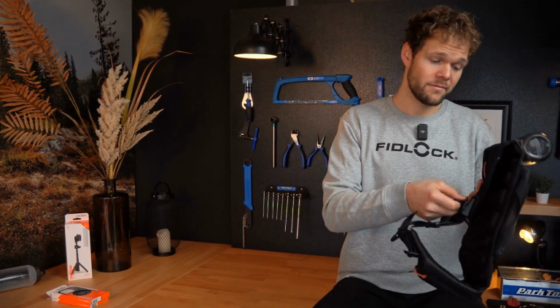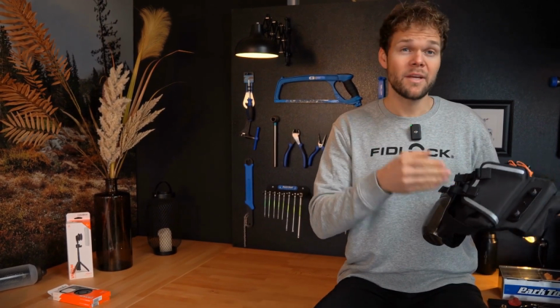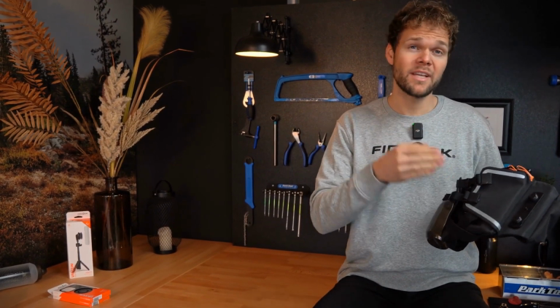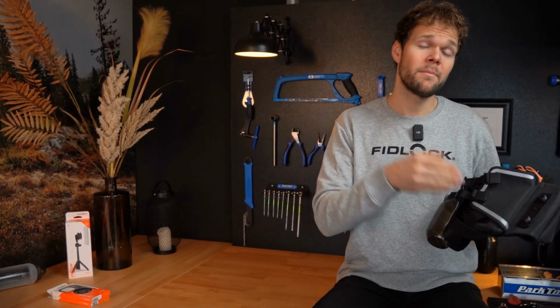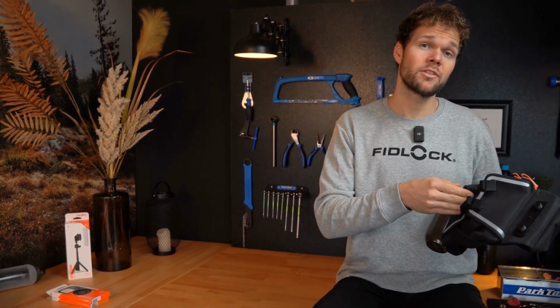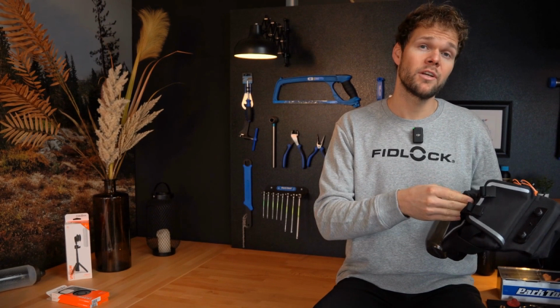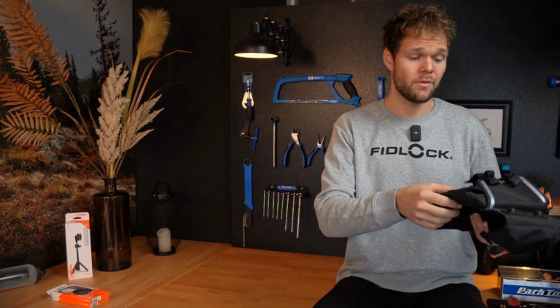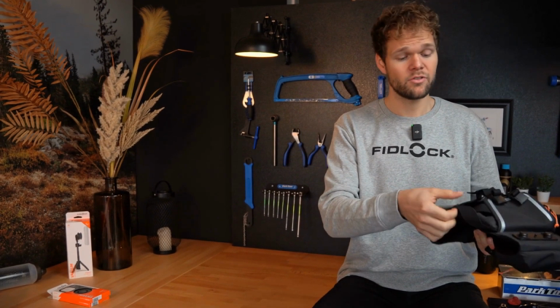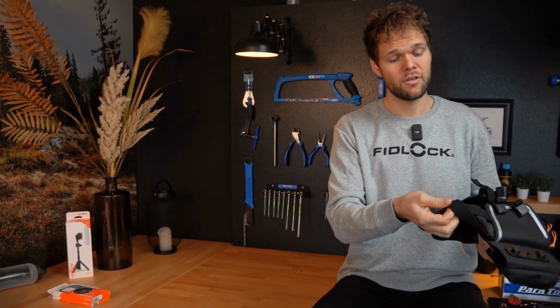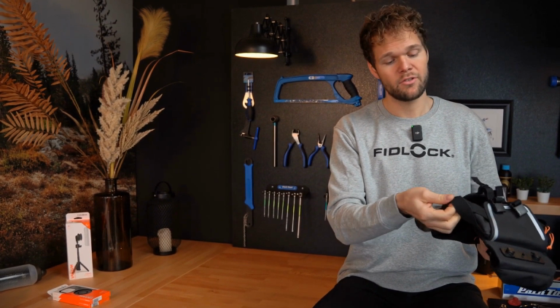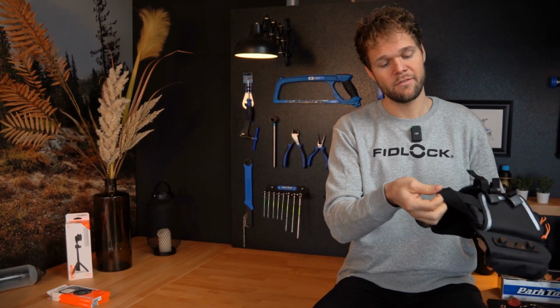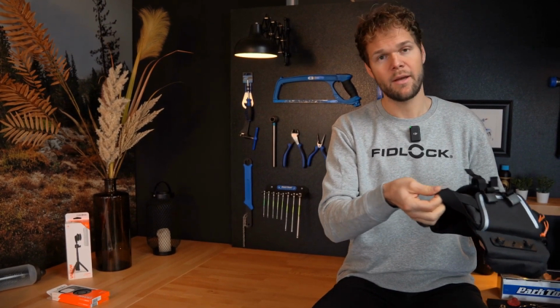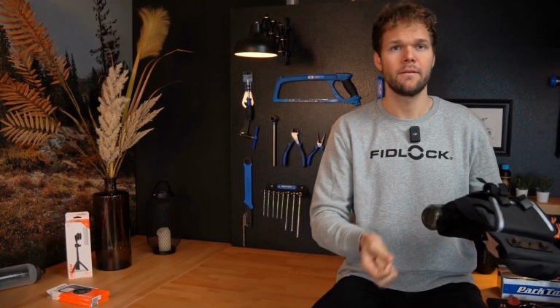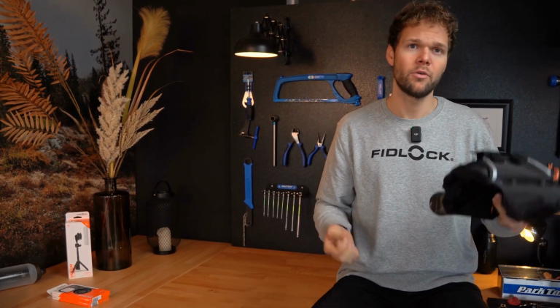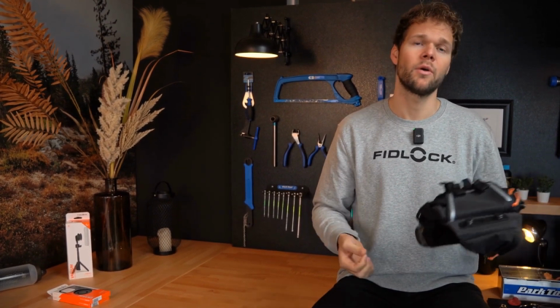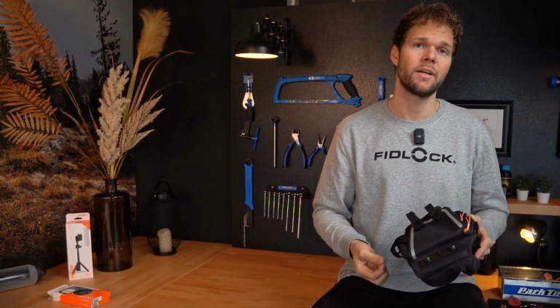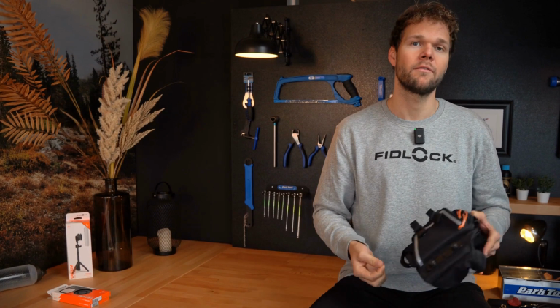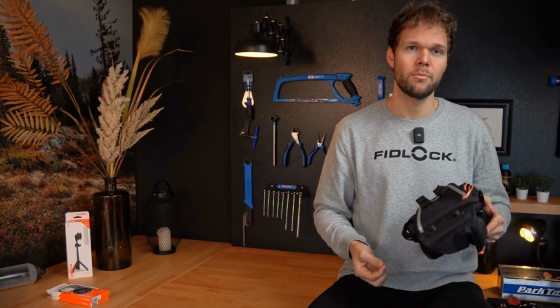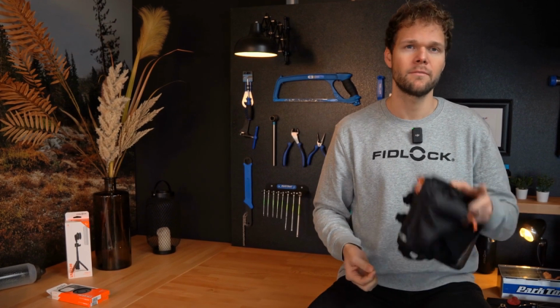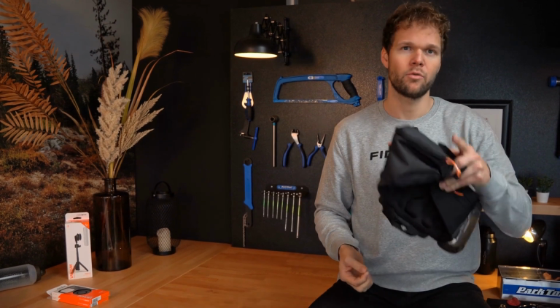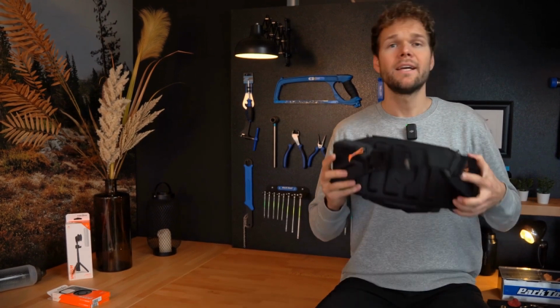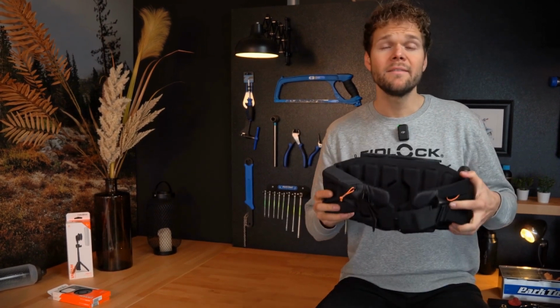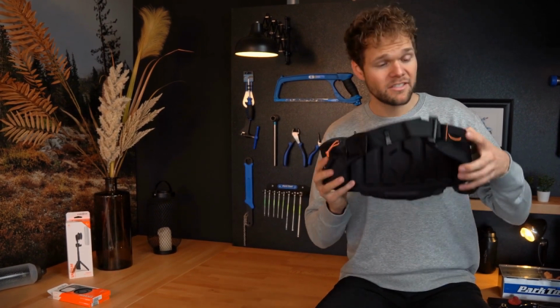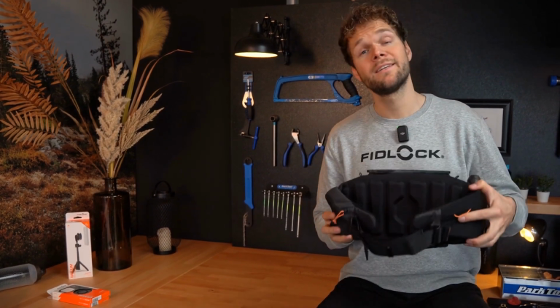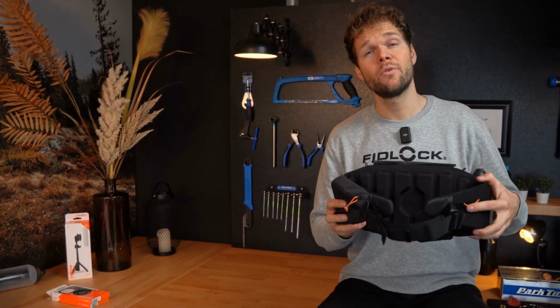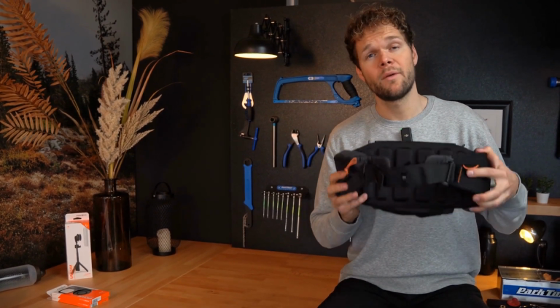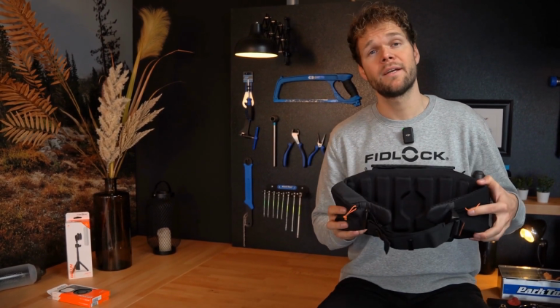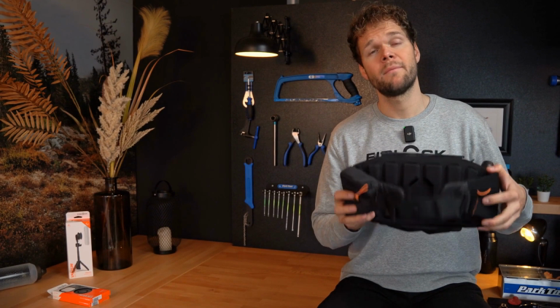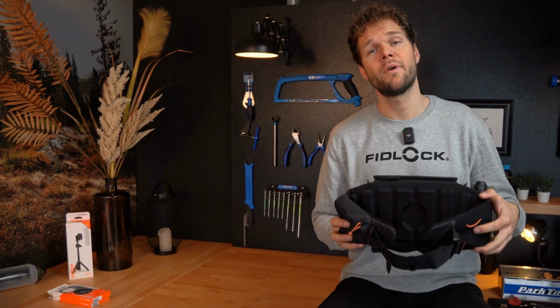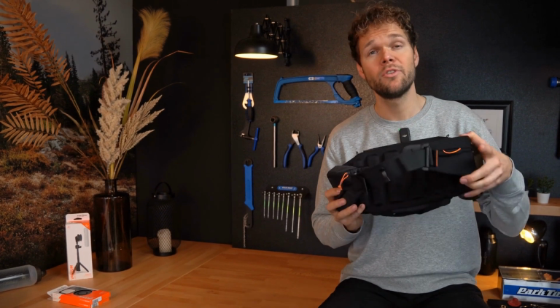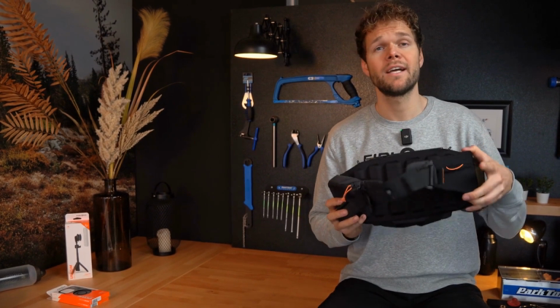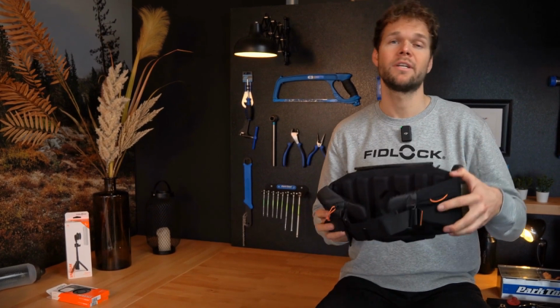The hip belt double has a compressible storage compartment with two external crisscrossing flex stripes where you can store lightweight clothing, for example your rain jacket. Additionally, there are two small compartments on the hip belt for items you want to access quickly.